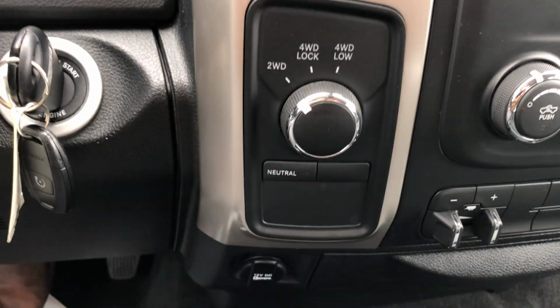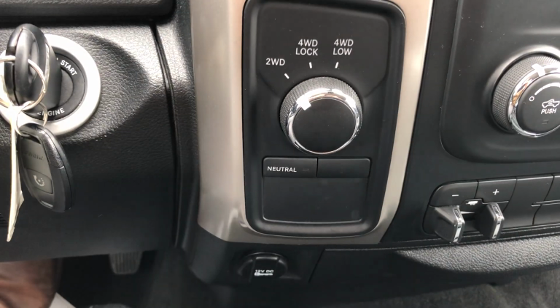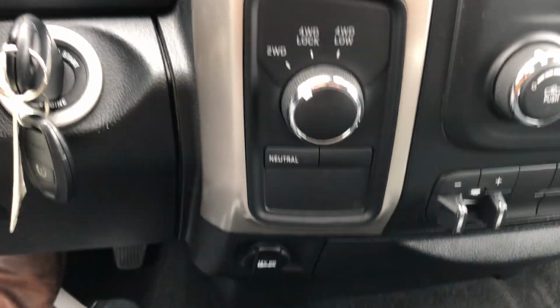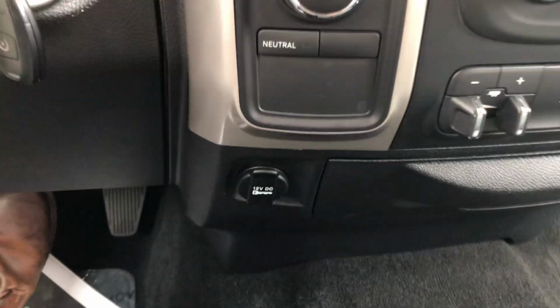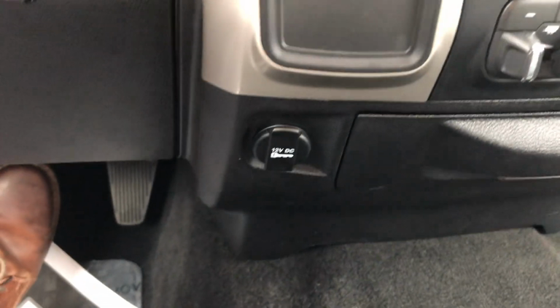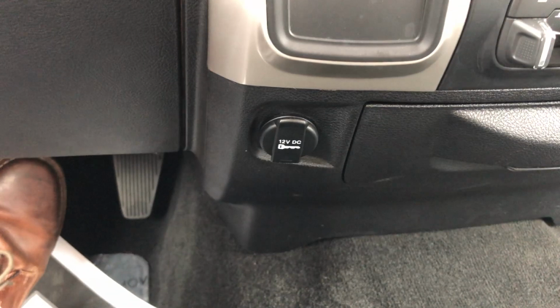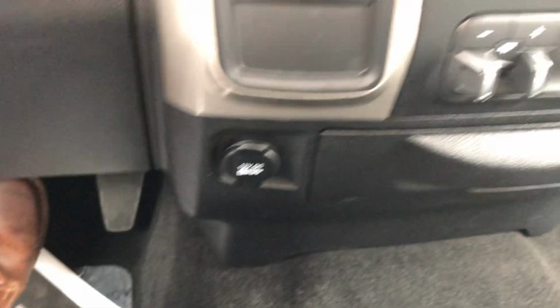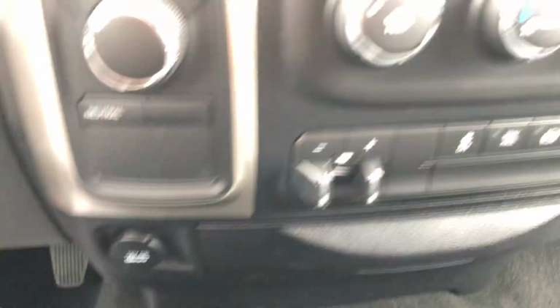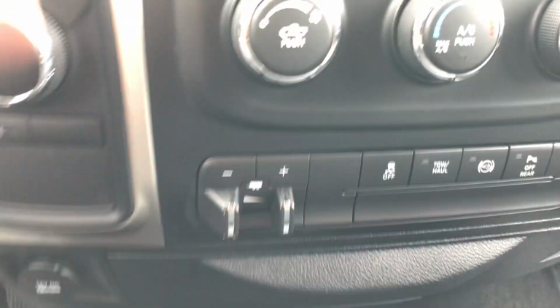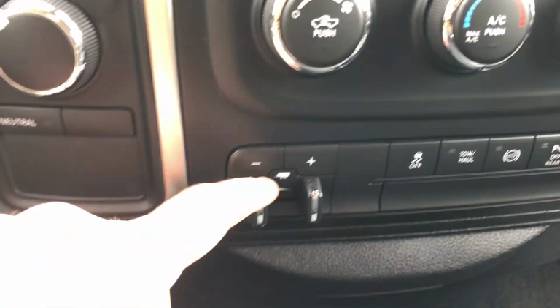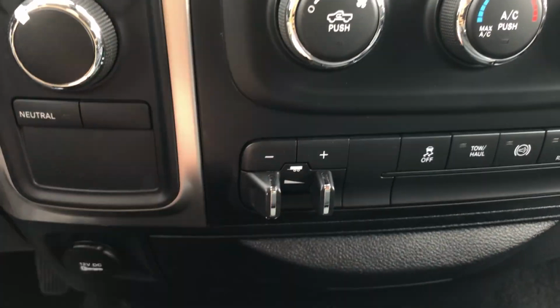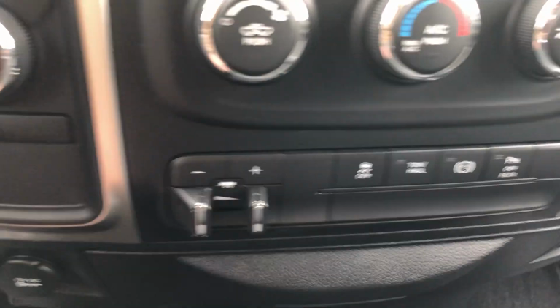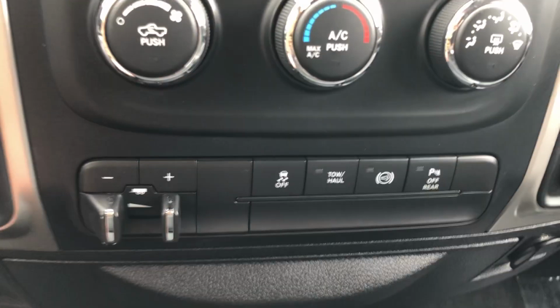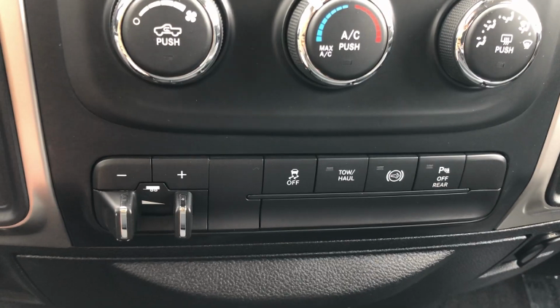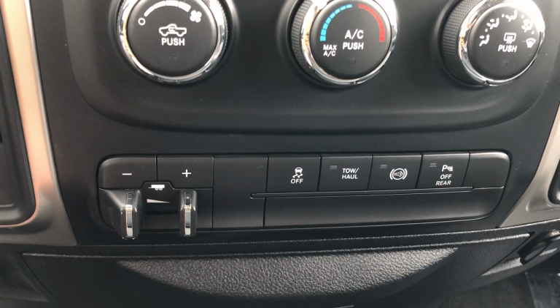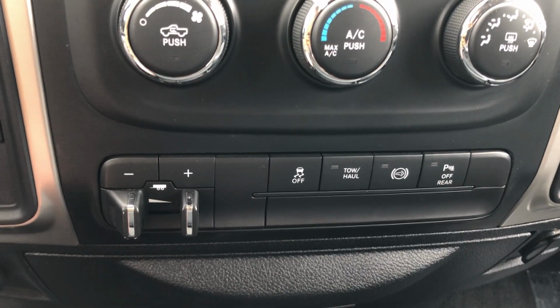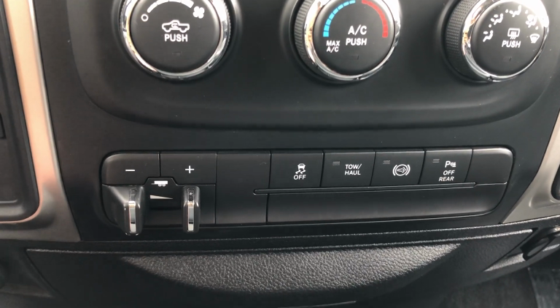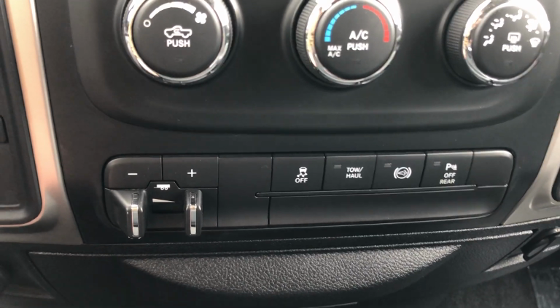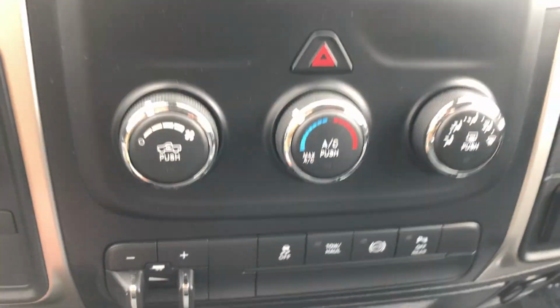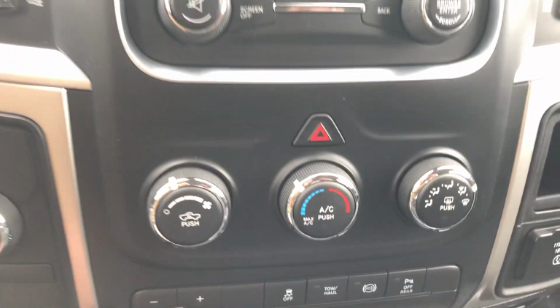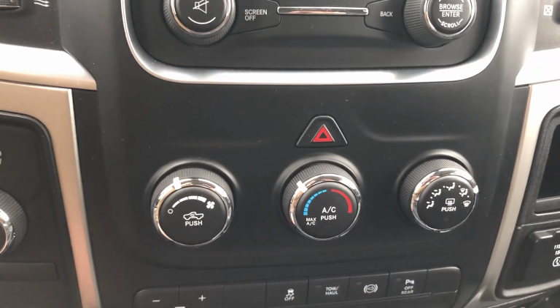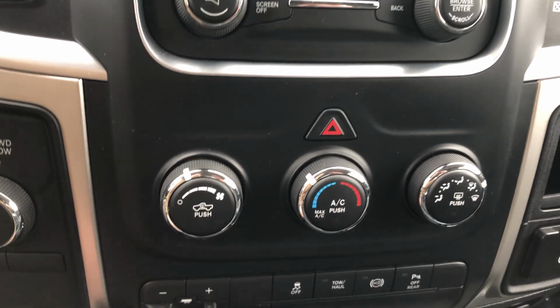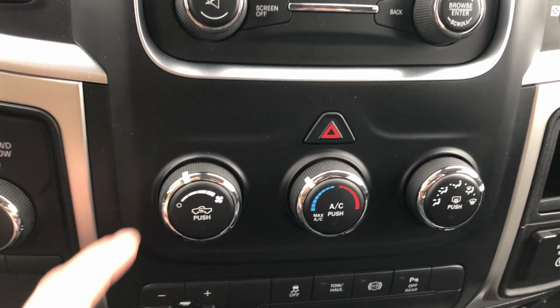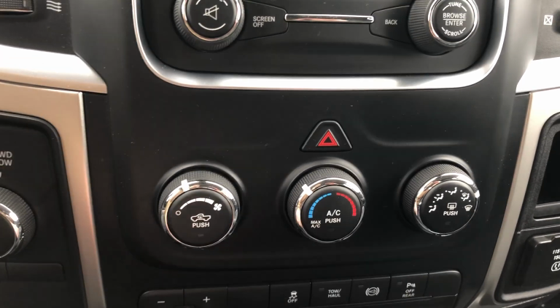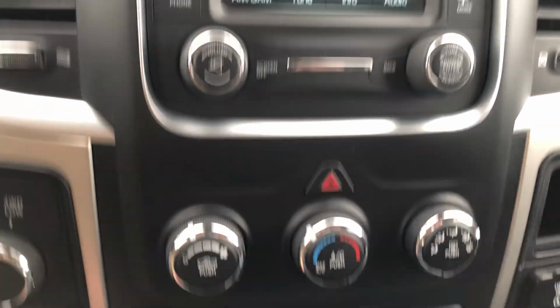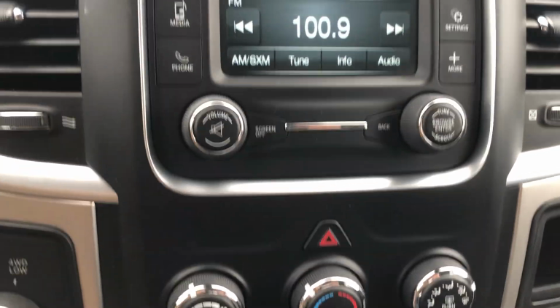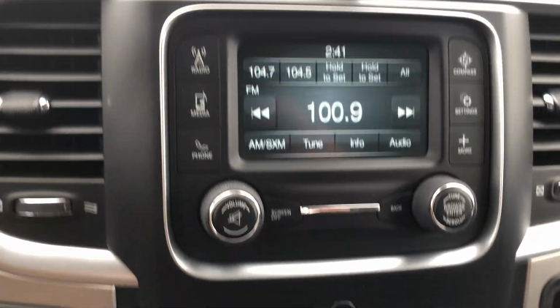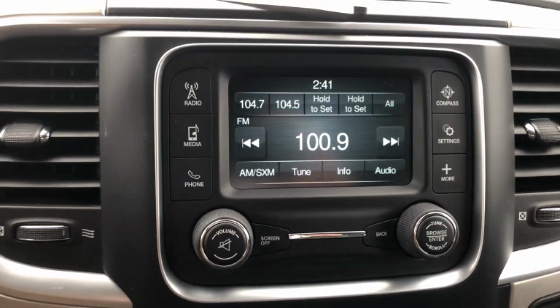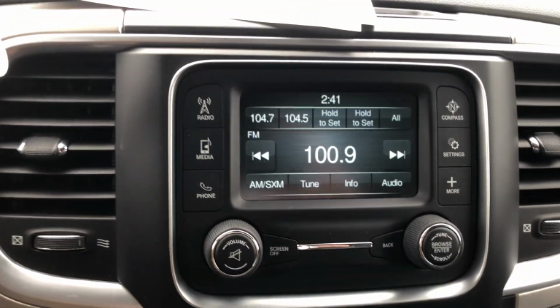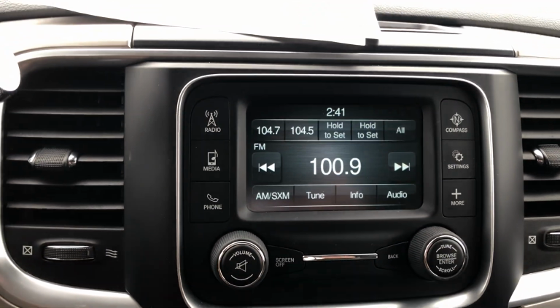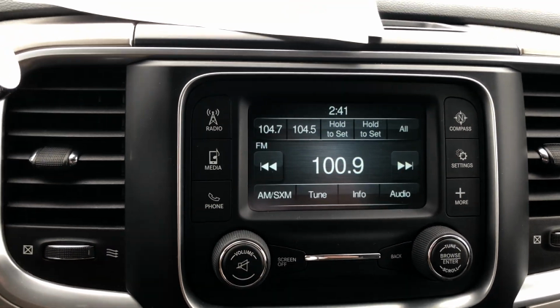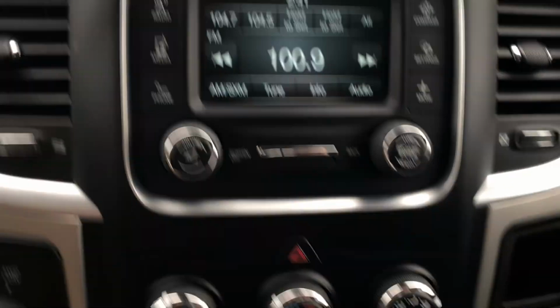Four wheel drive. Charger down there. Trailer brake controller. Everything else right here. Climate control. Your radio setup.